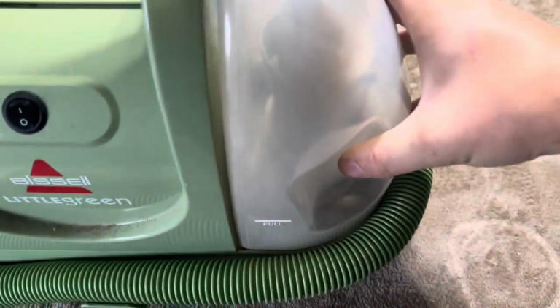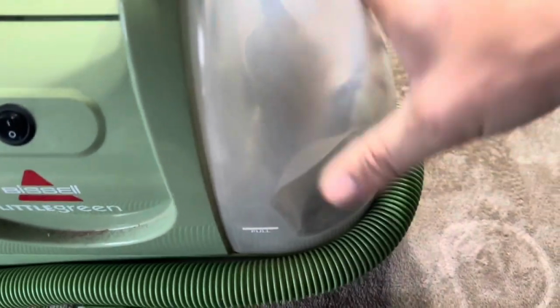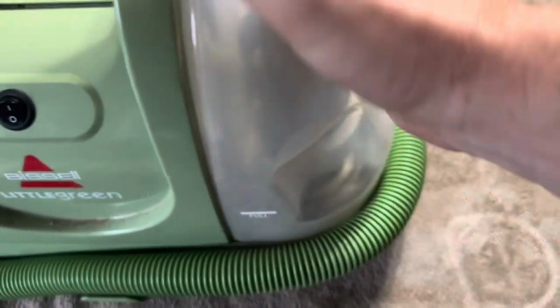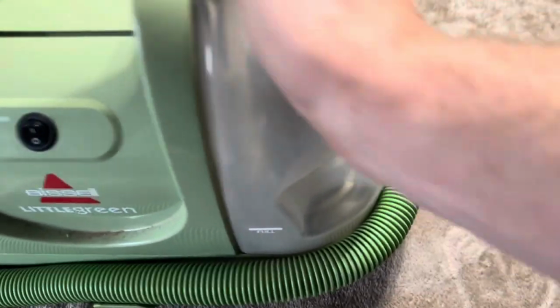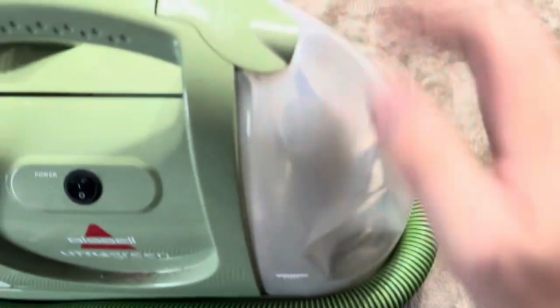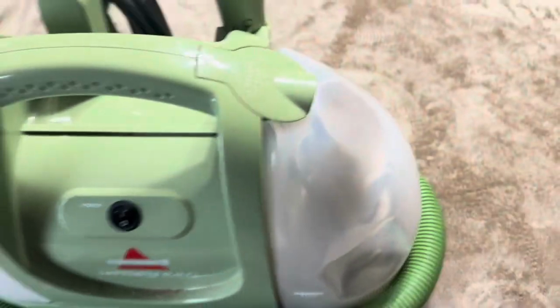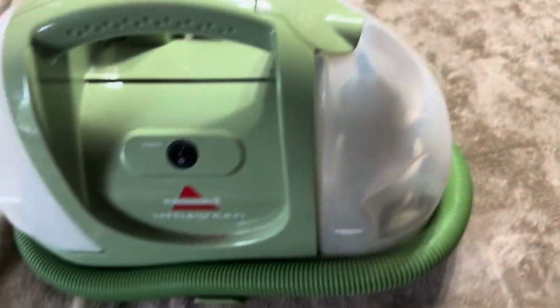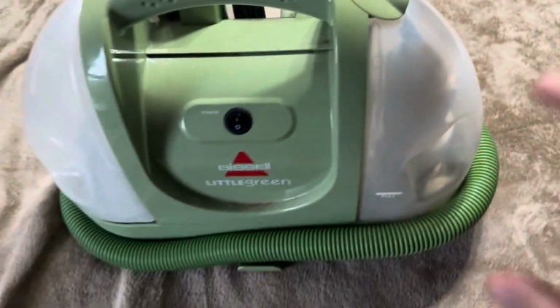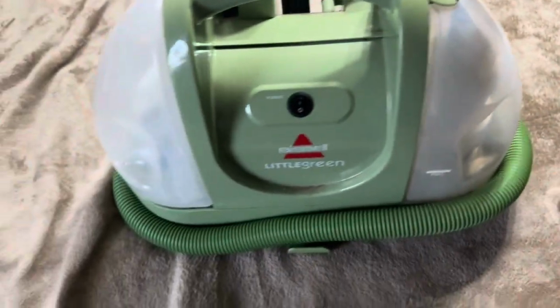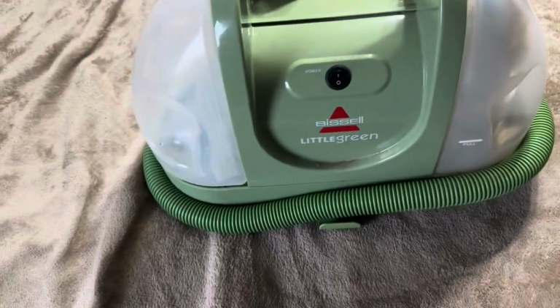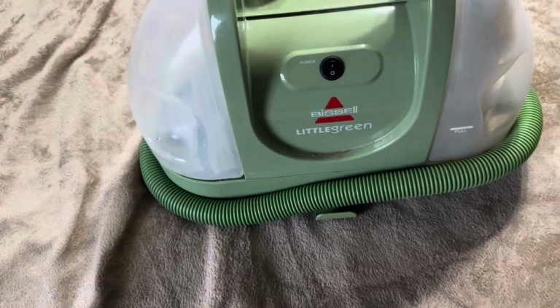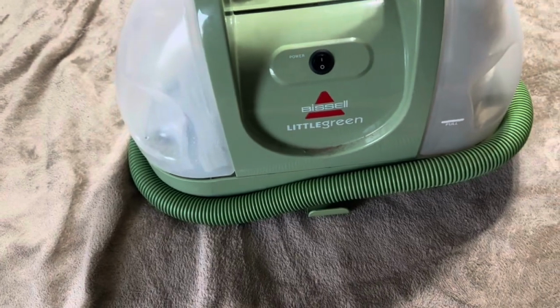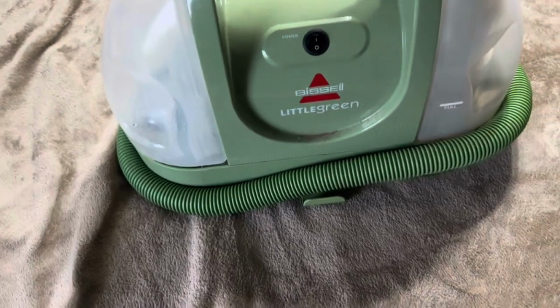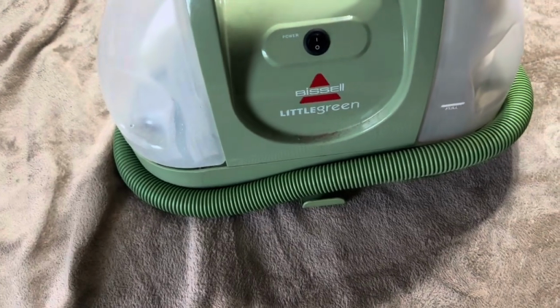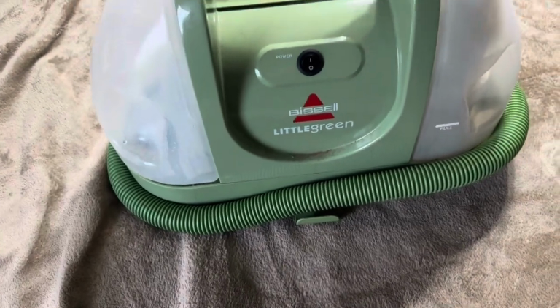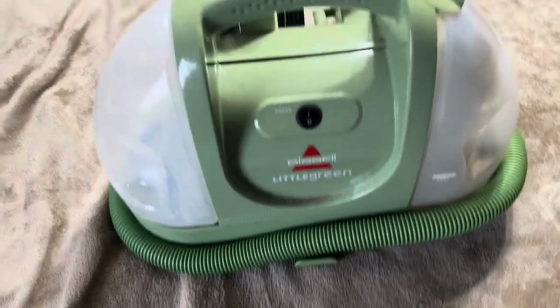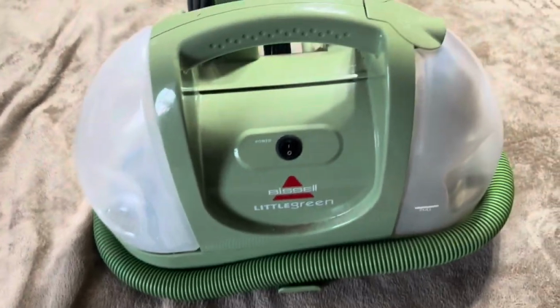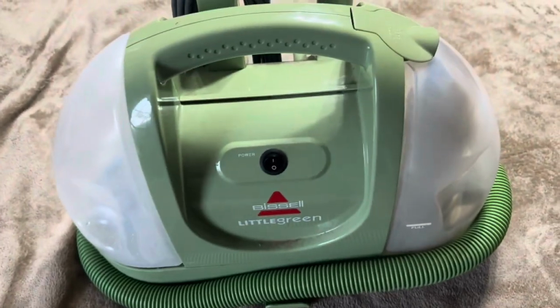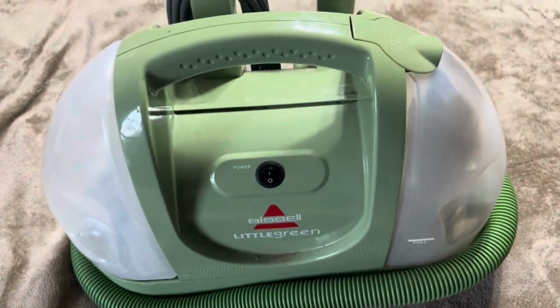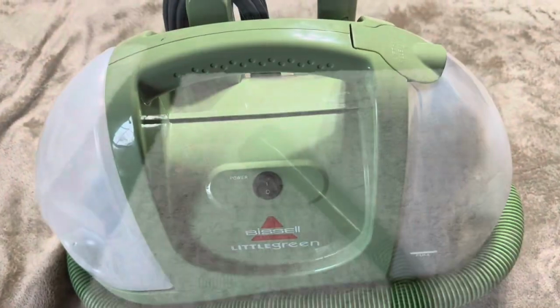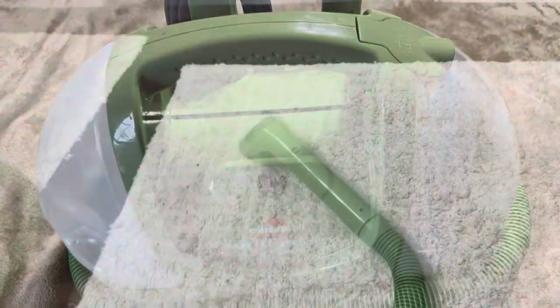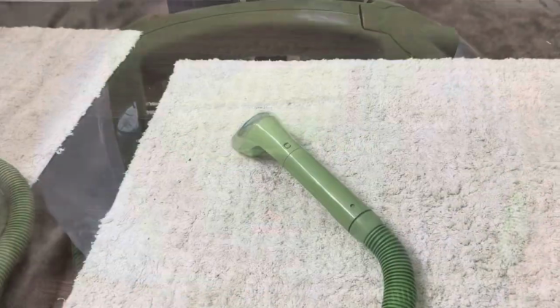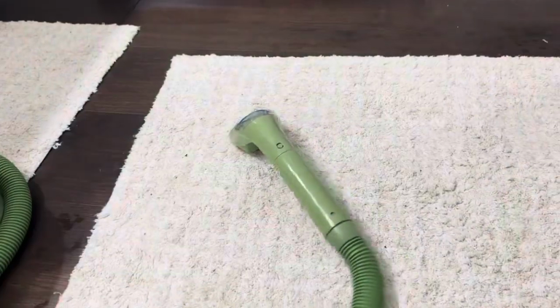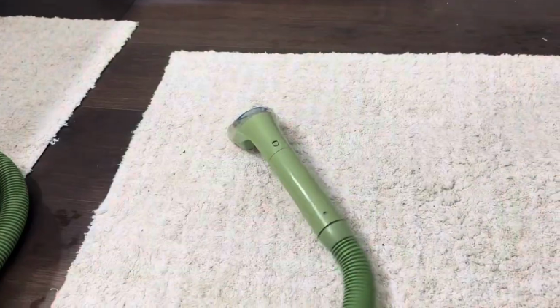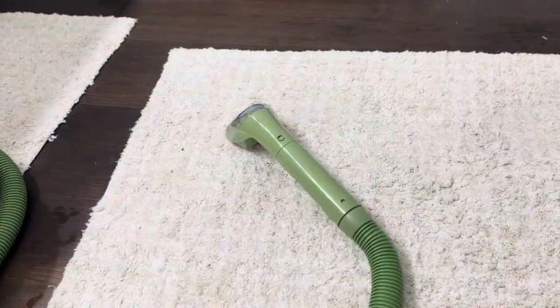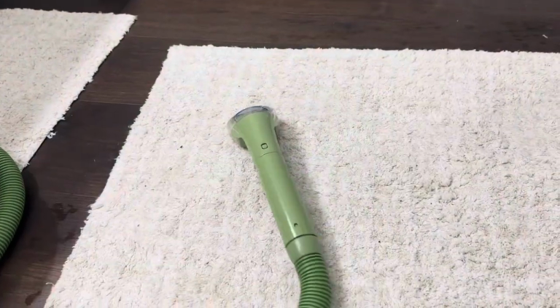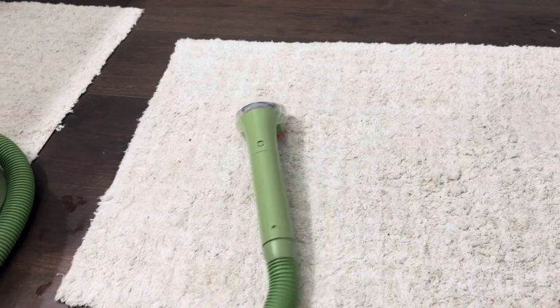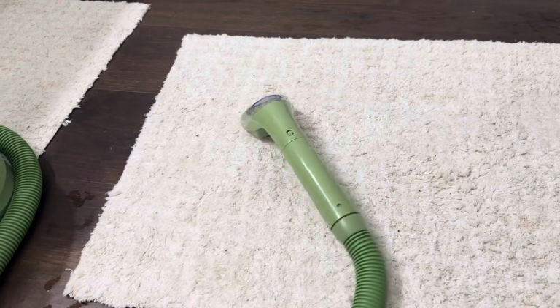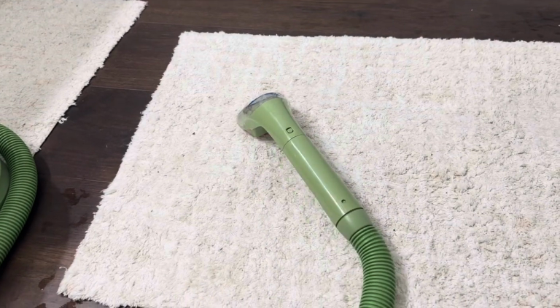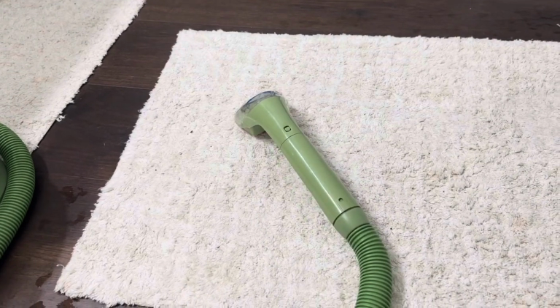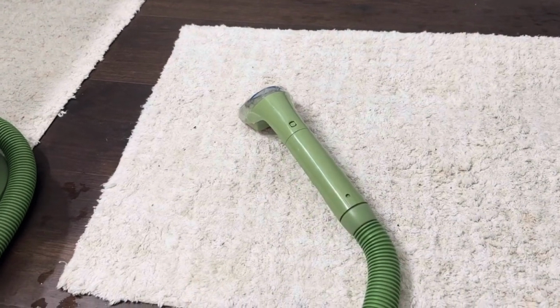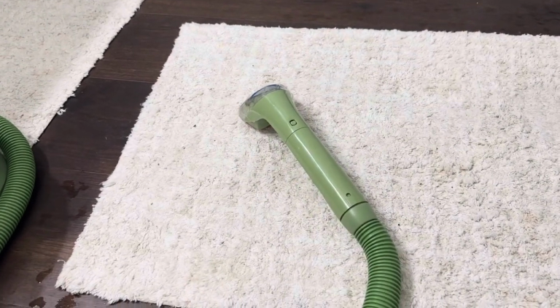That's a brief overview. Now I'm going to go ahead and test it out and show you what it looks like when you're using it. I'm going to clean this little rug that we have here in our room.